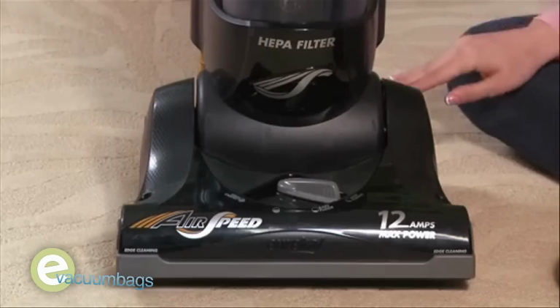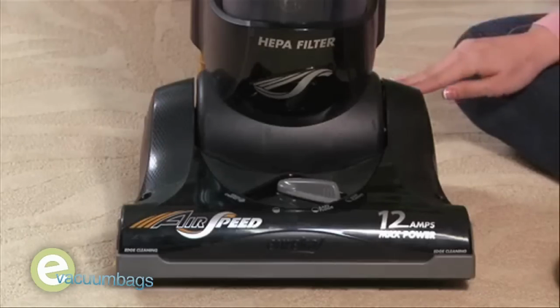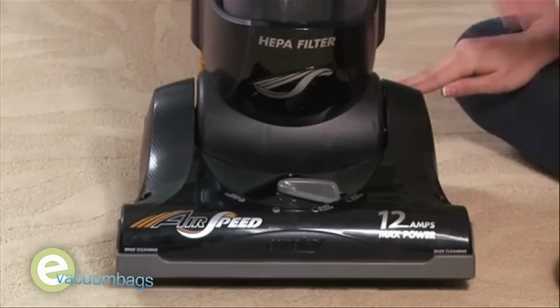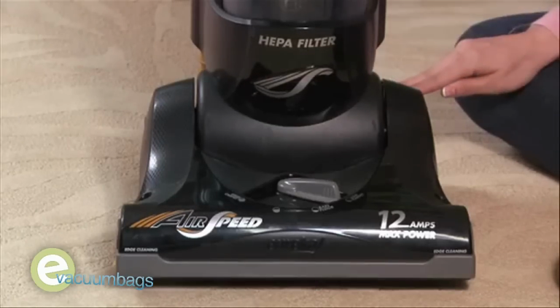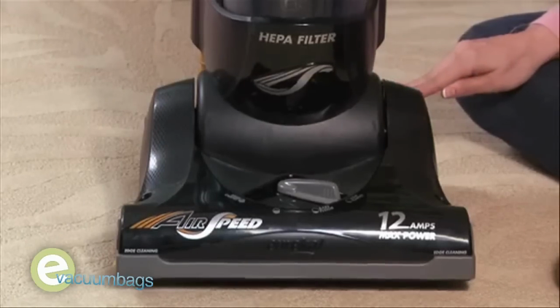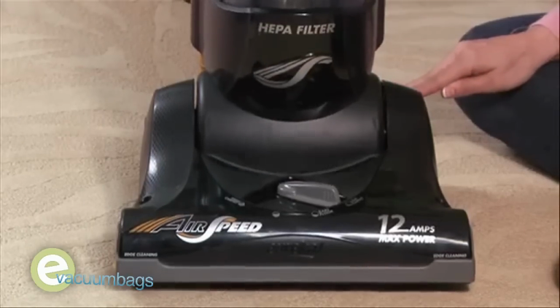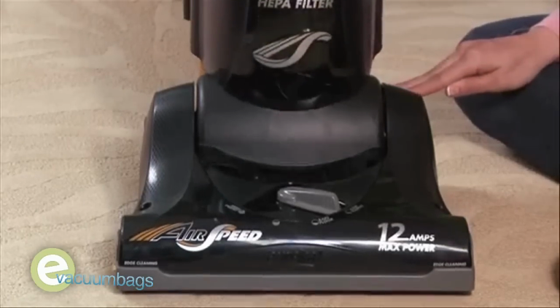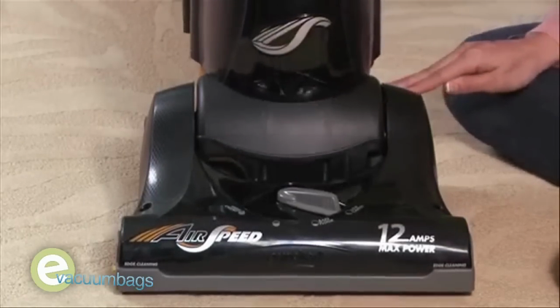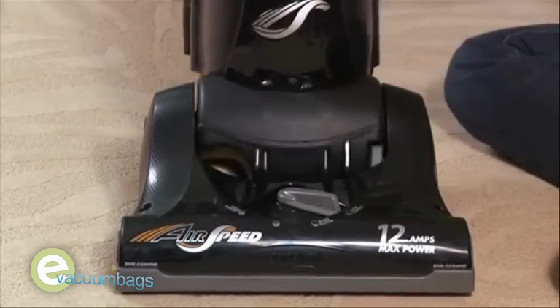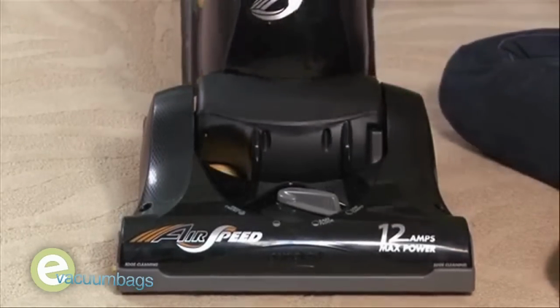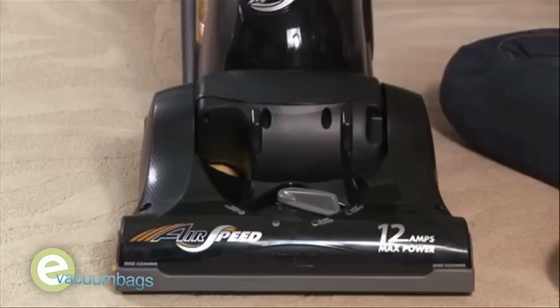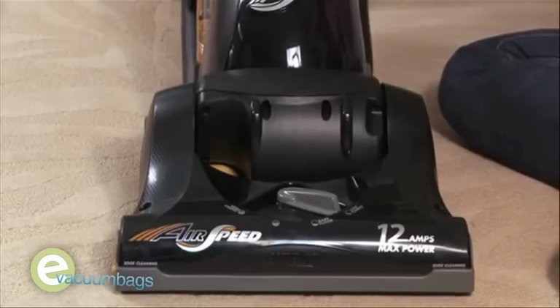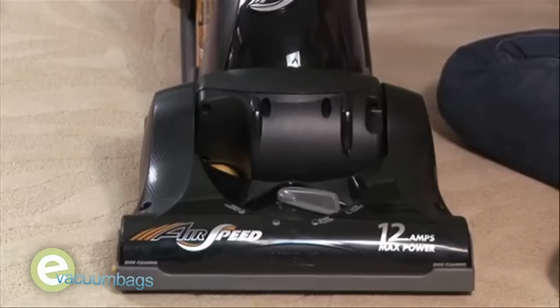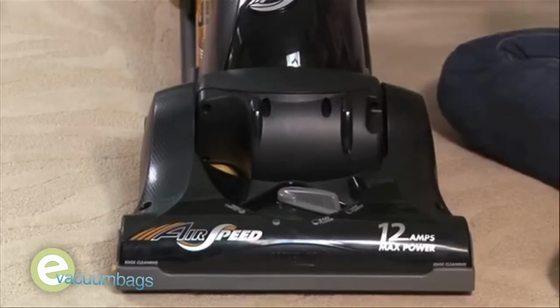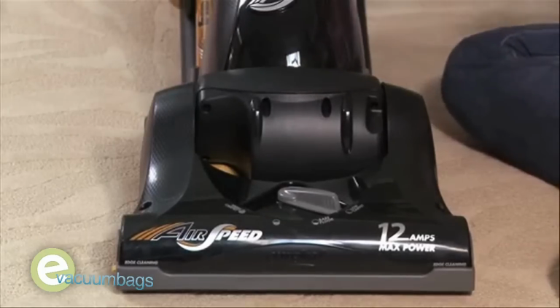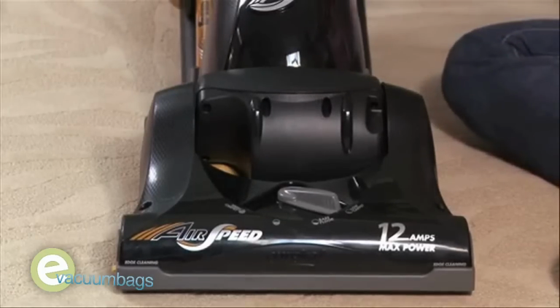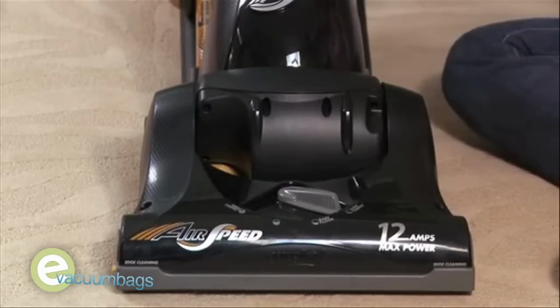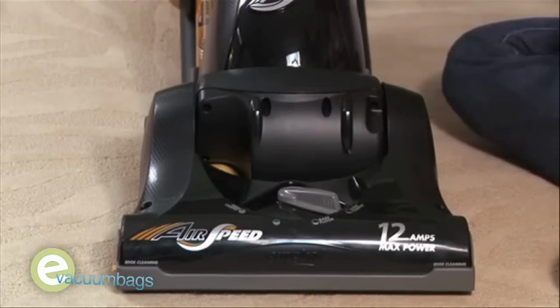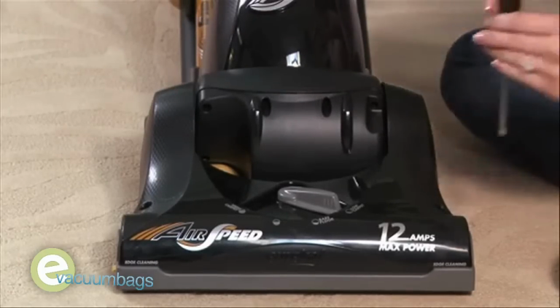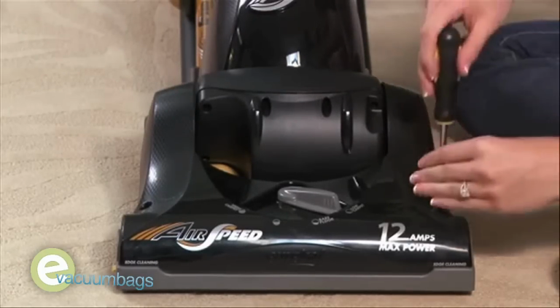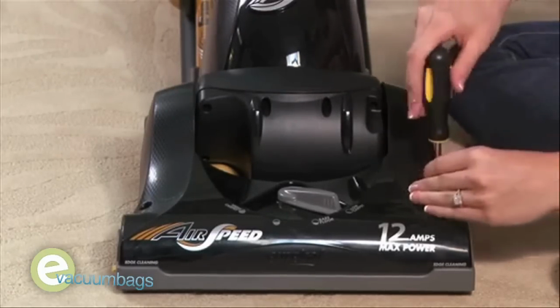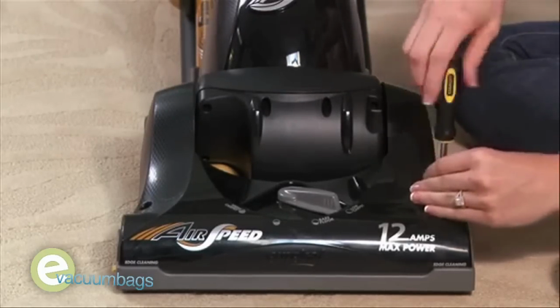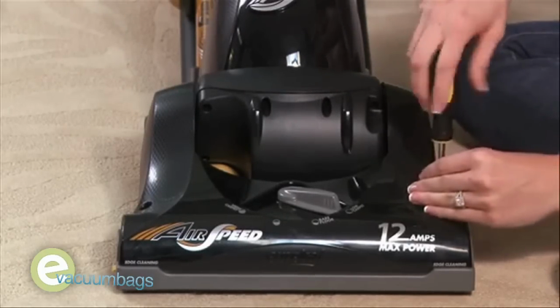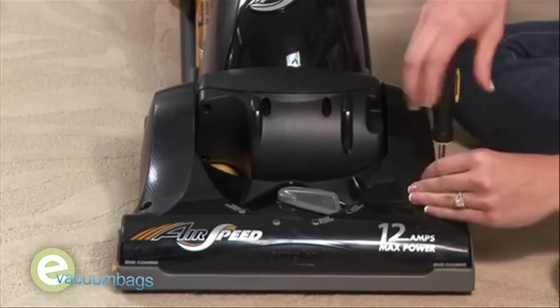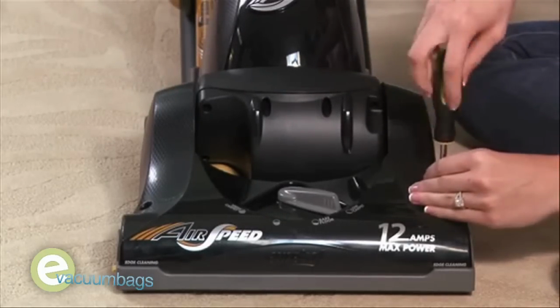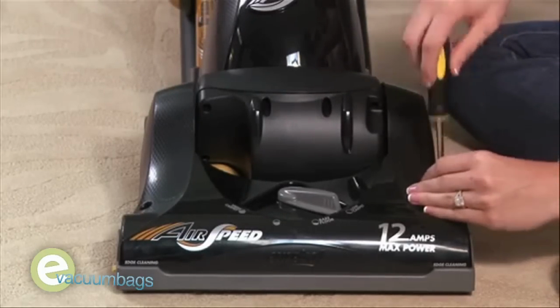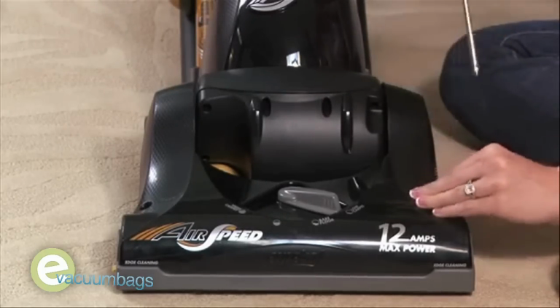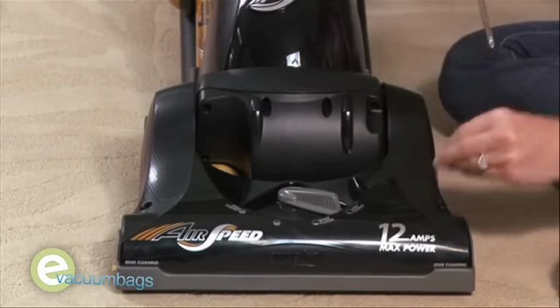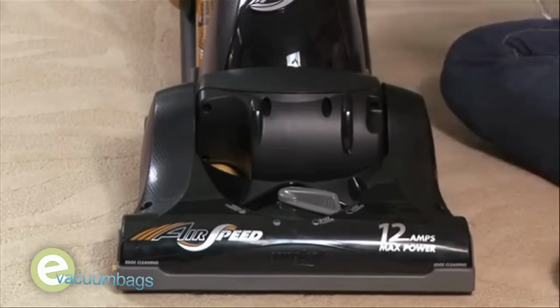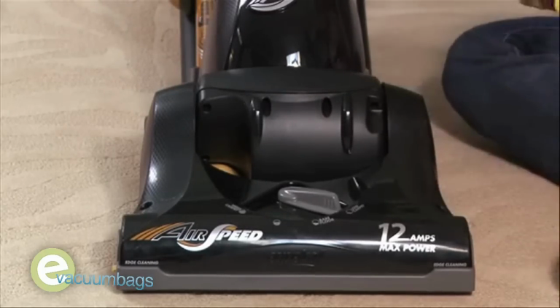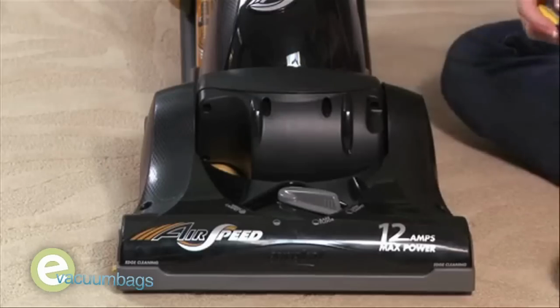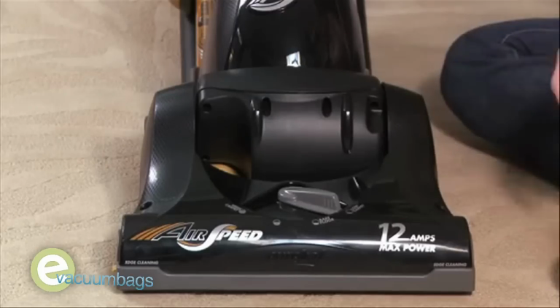Press on the pedal to release the handle and lower it onto the floor. Remove the four screws from the brush roll cover, then lift off the cover and set it aside.